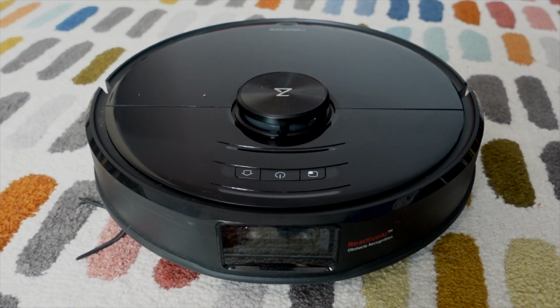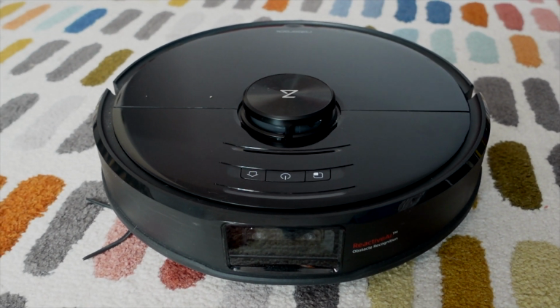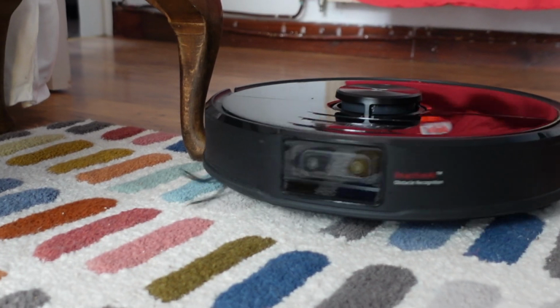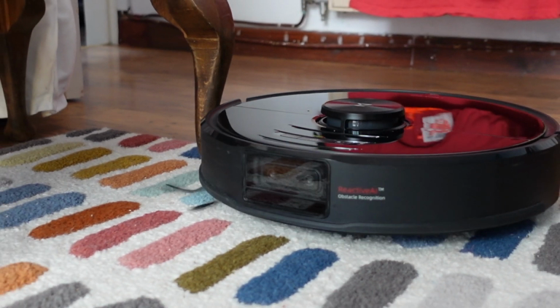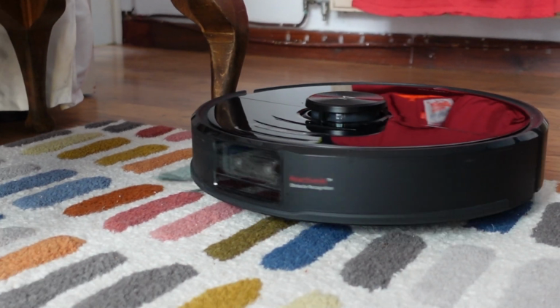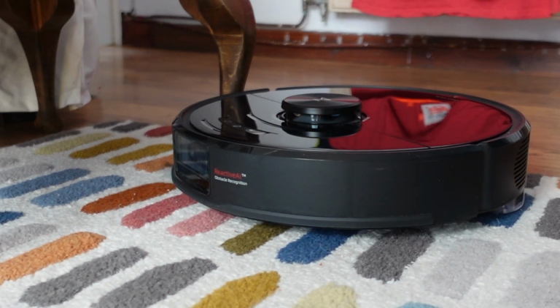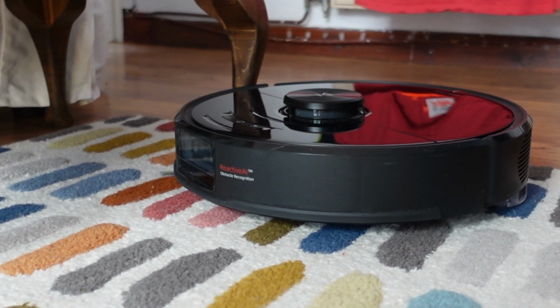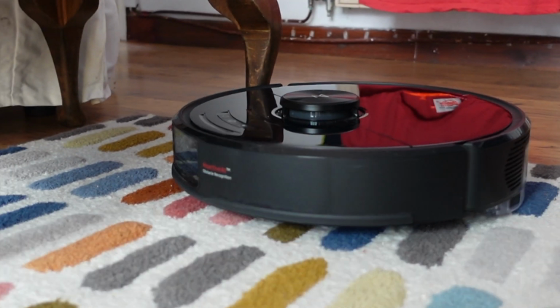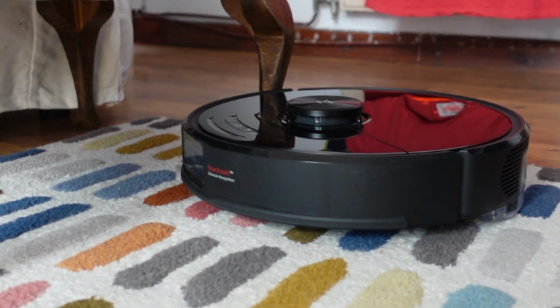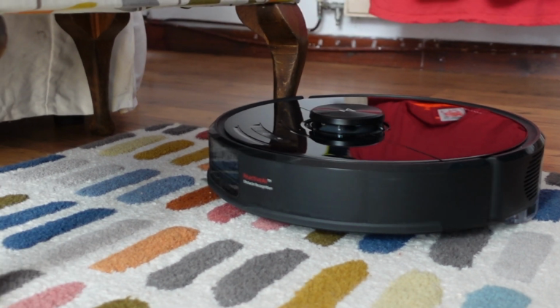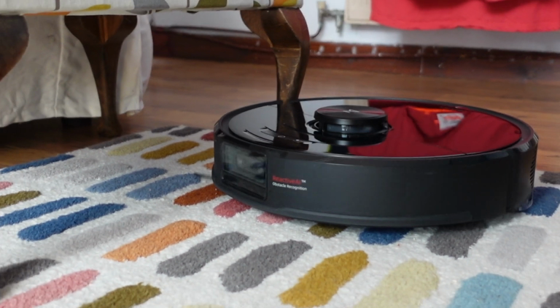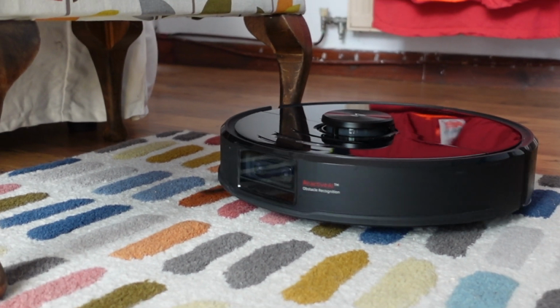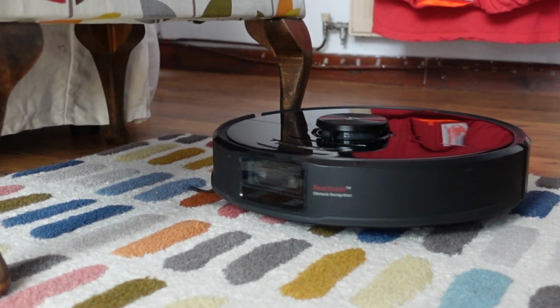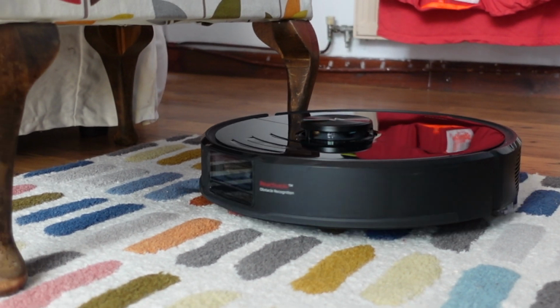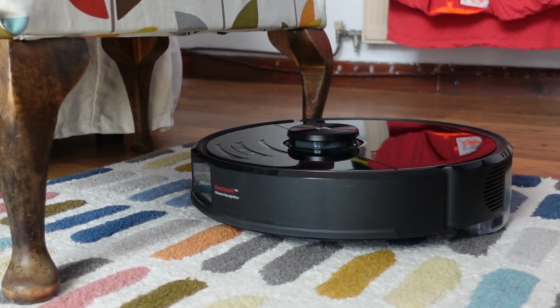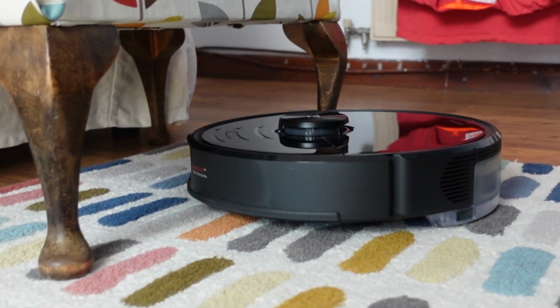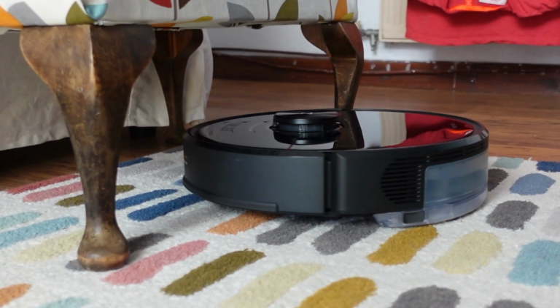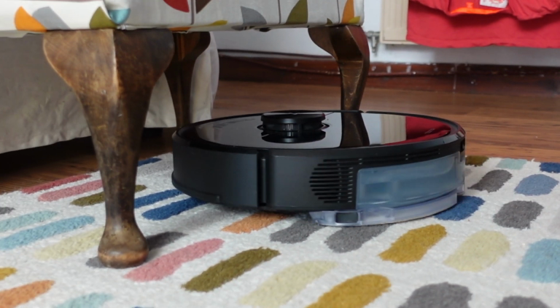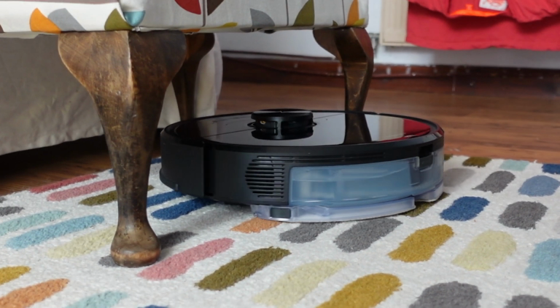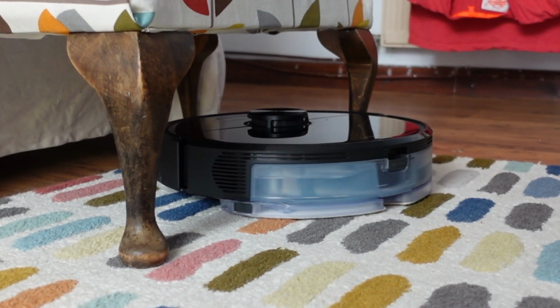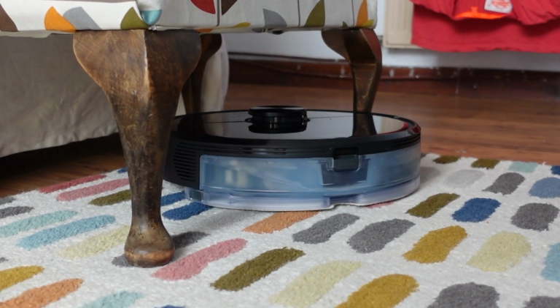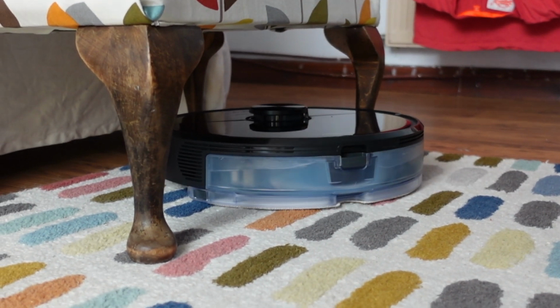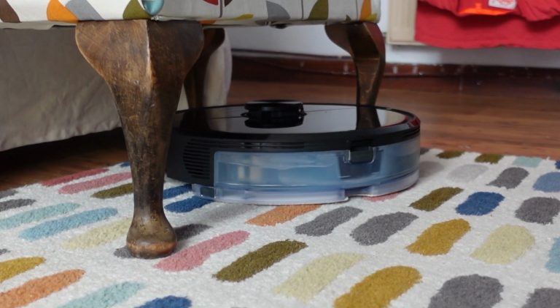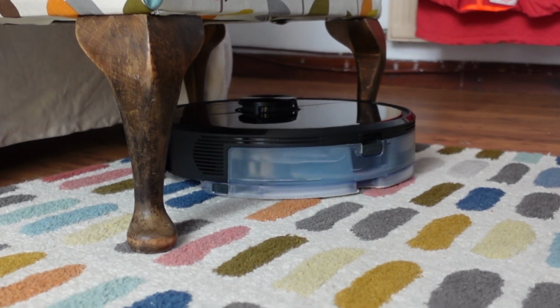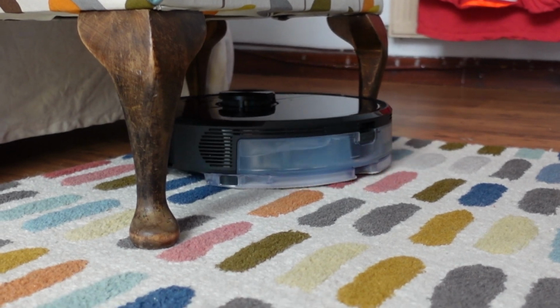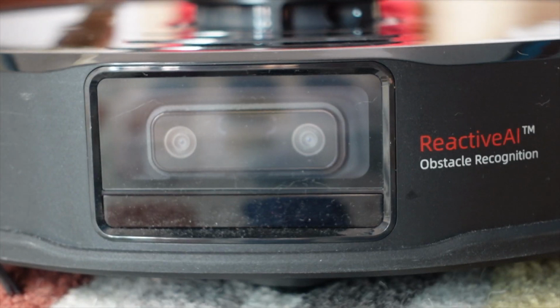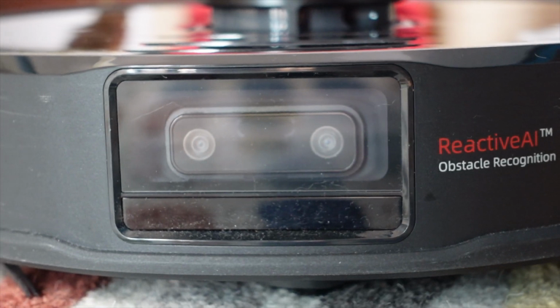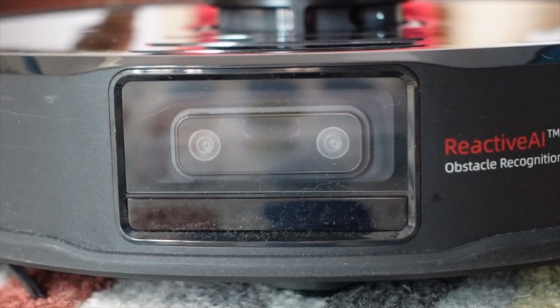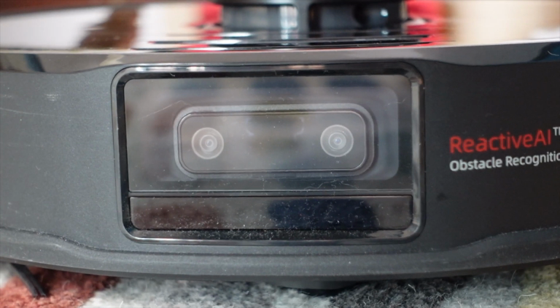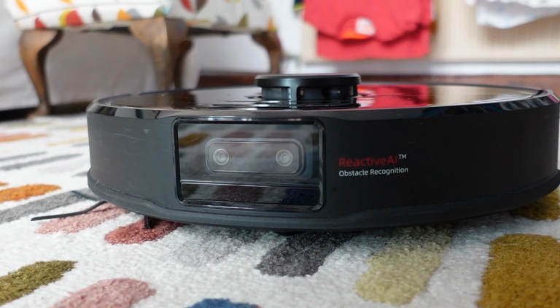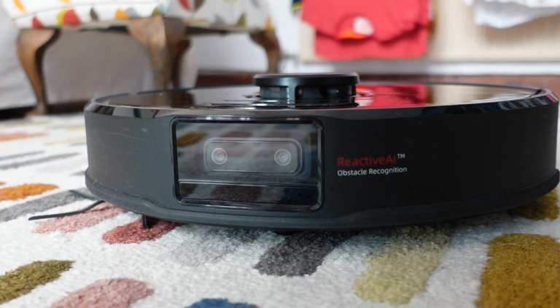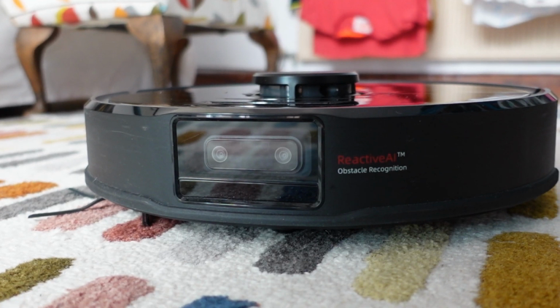As with previous machines it has a laser mapping system and a bumper around the edges to detect walls and furniture, but this model also has a twin camera on the front for recognising objects in its path.